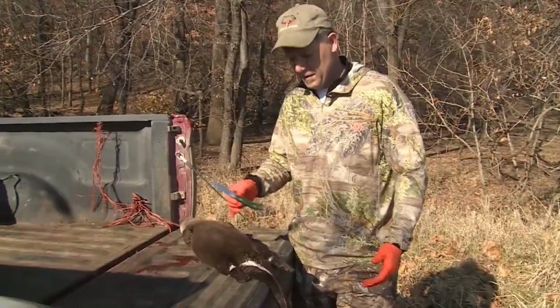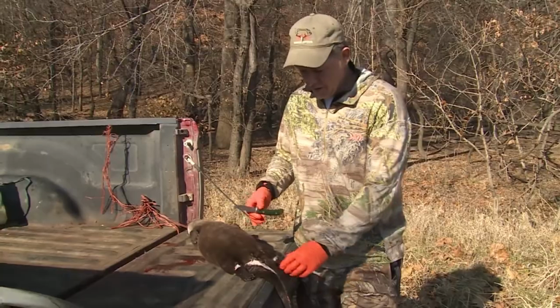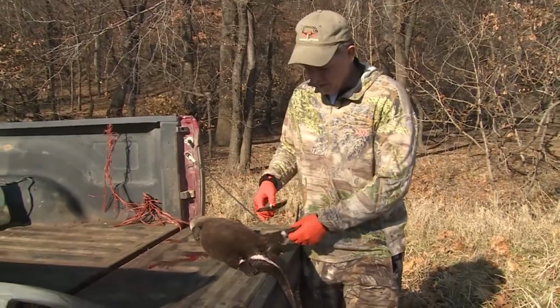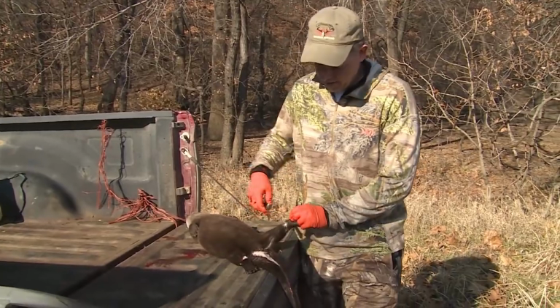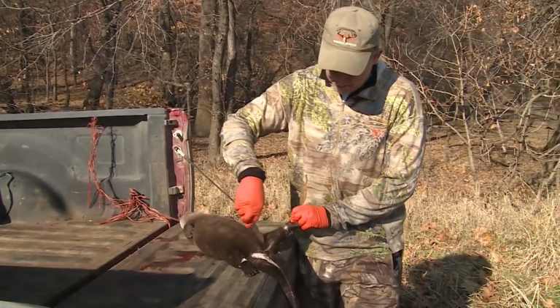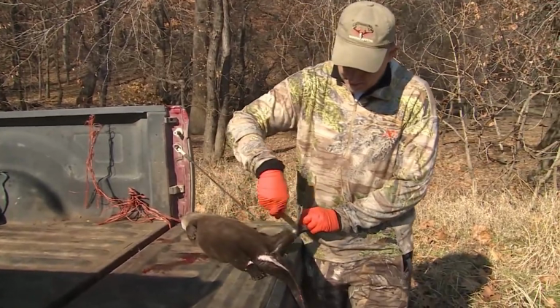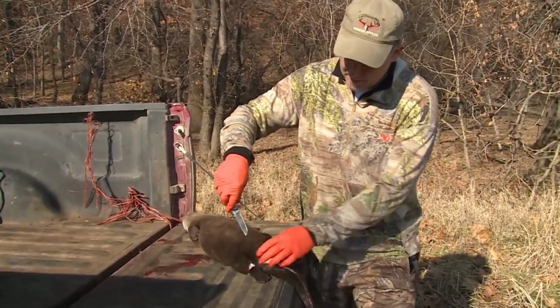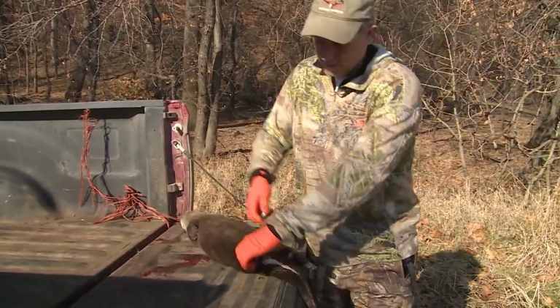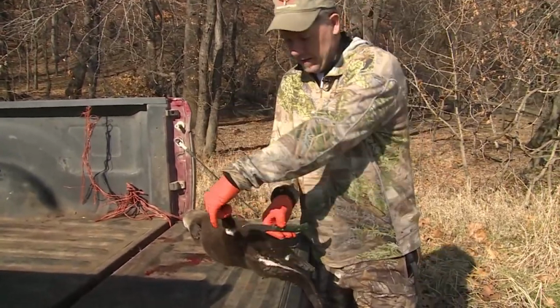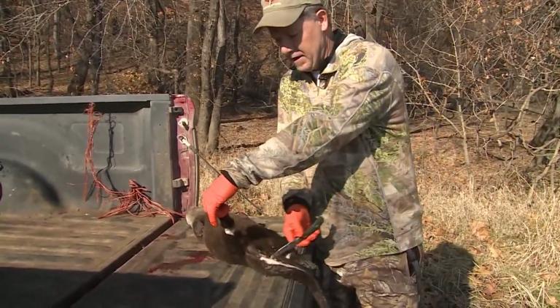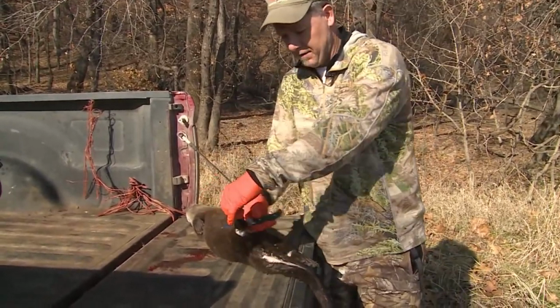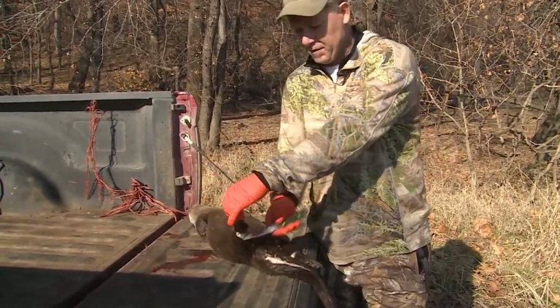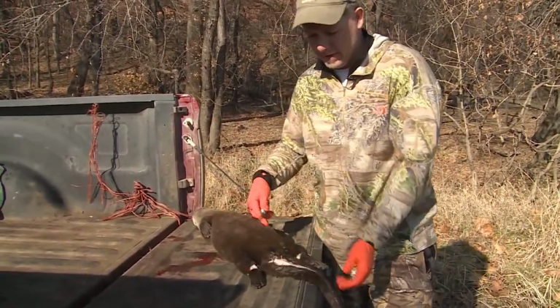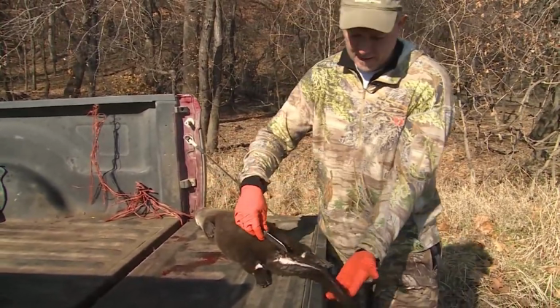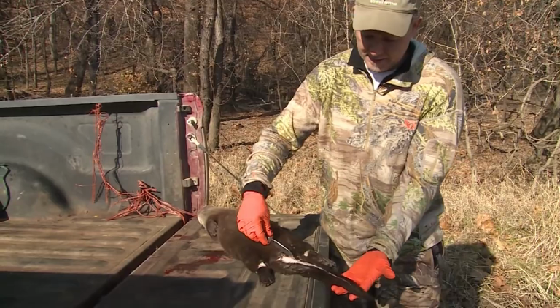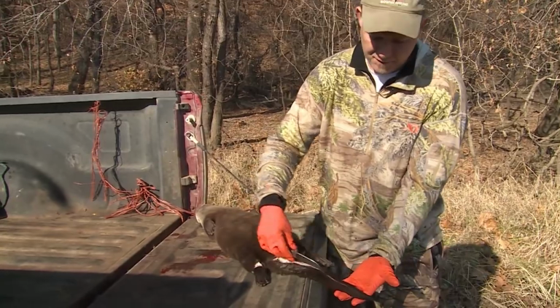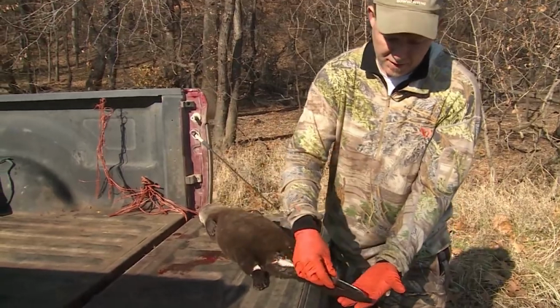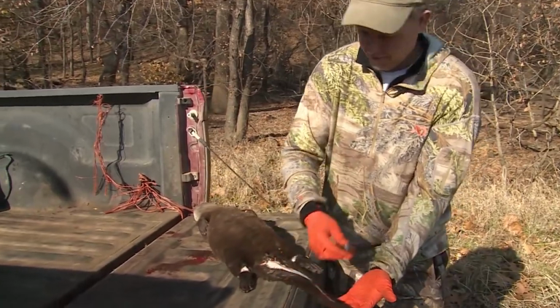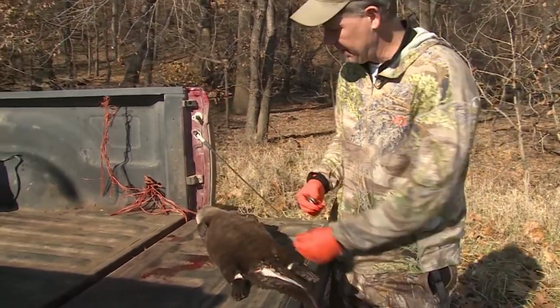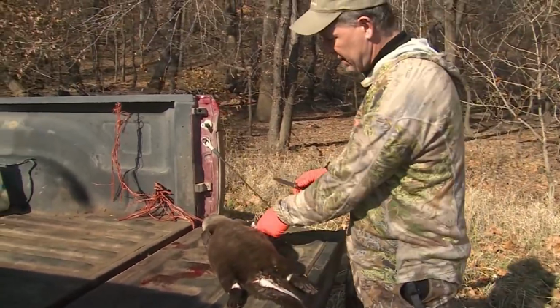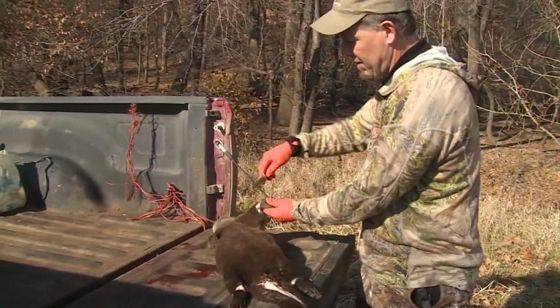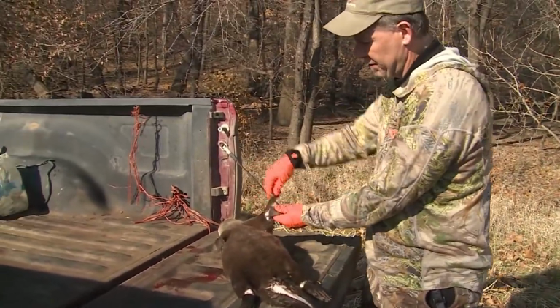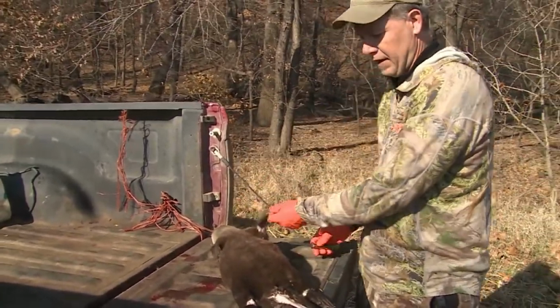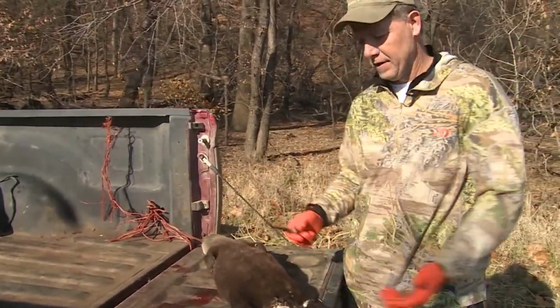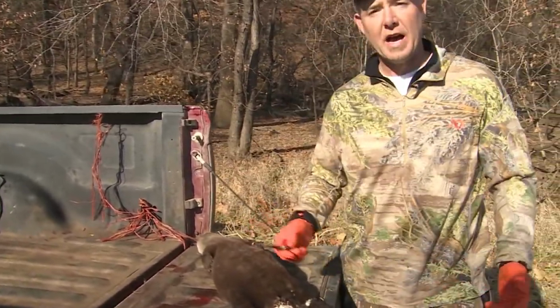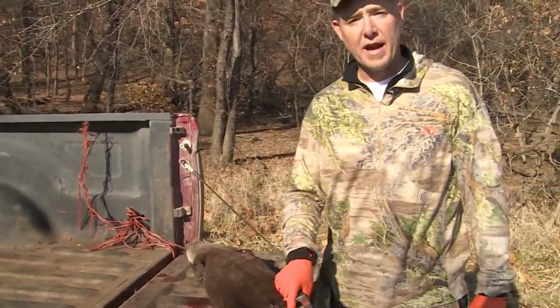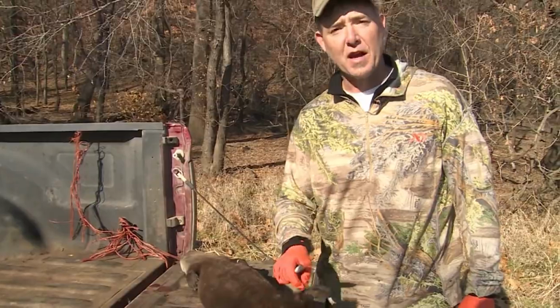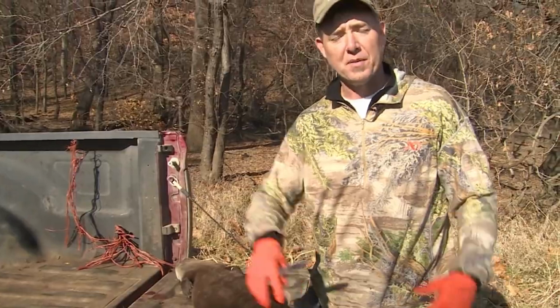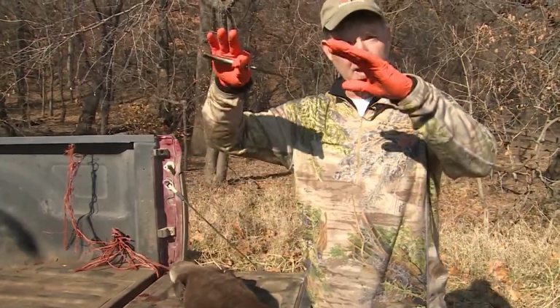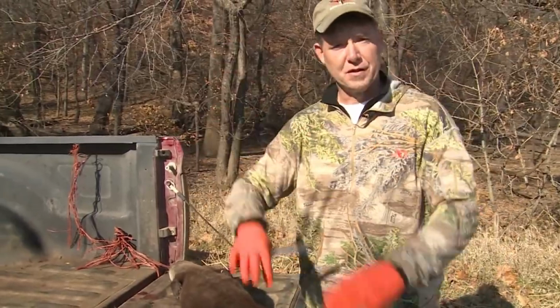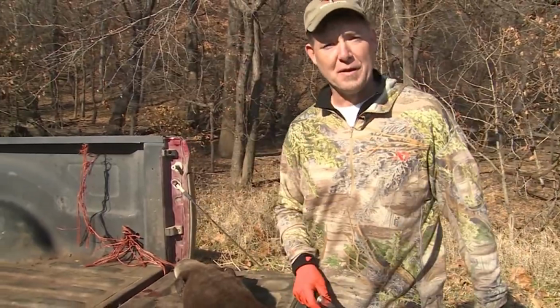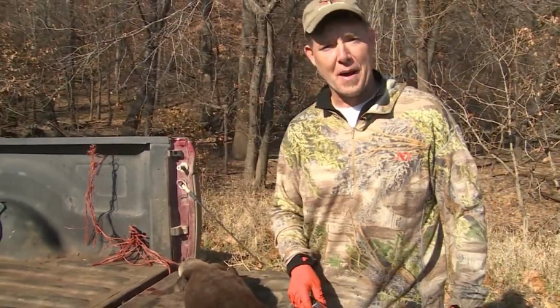So you can see I've made all my cuts. I've cut here, I've cut here, I've ringed both the legs, I've cut the tail from here down to the tip. Then I've ringed both the front legs. Now I'm going to hang this otter up and go ahead and peel him out.